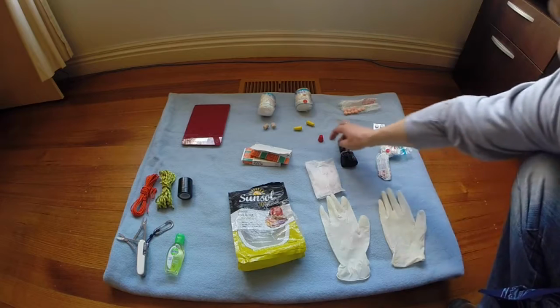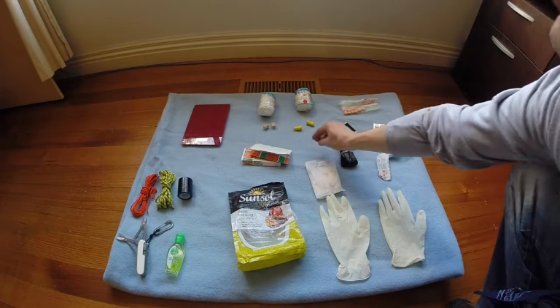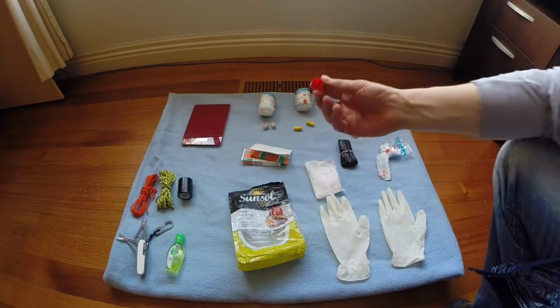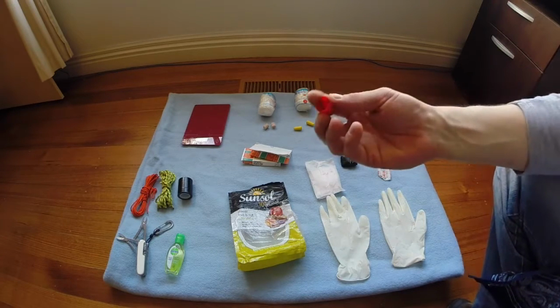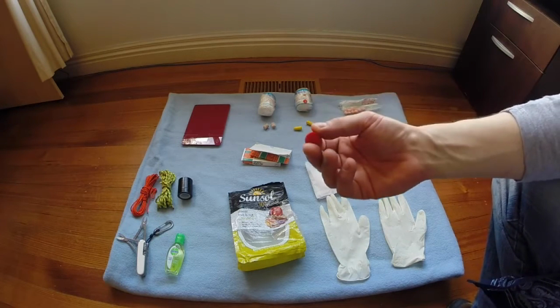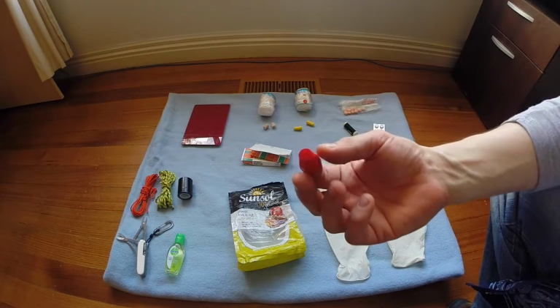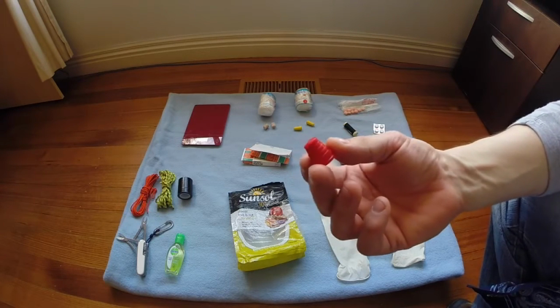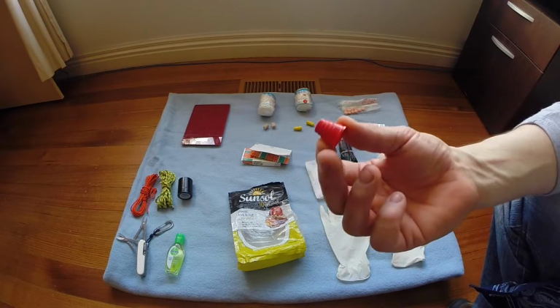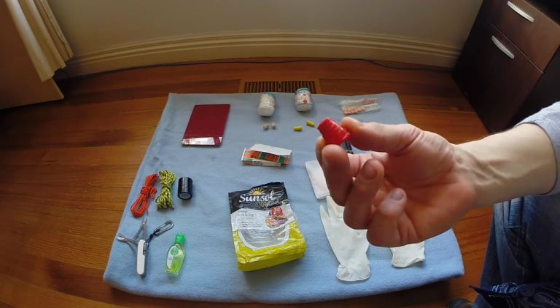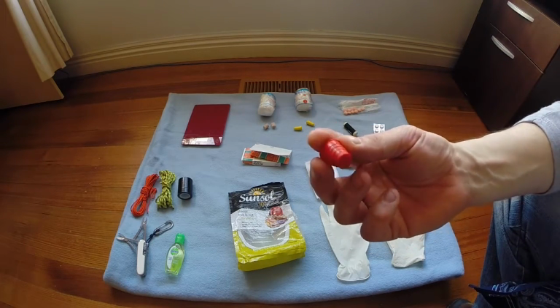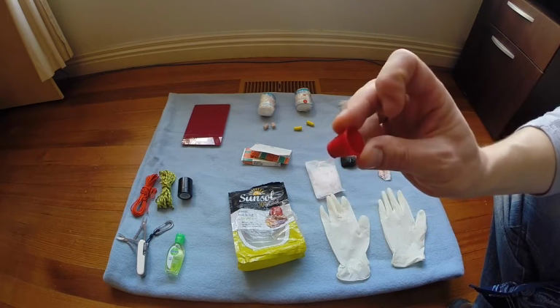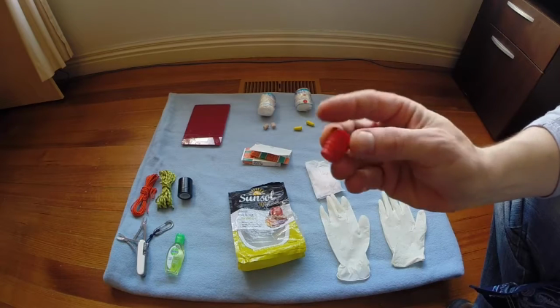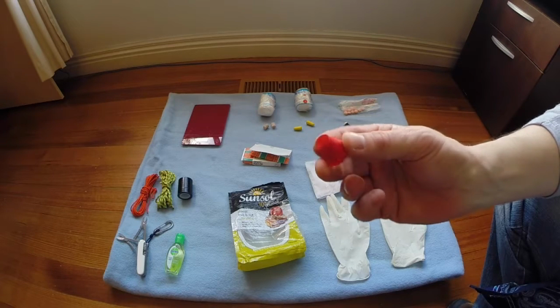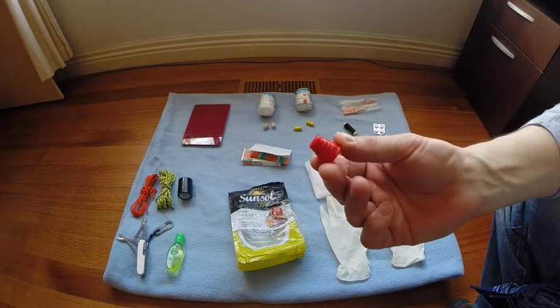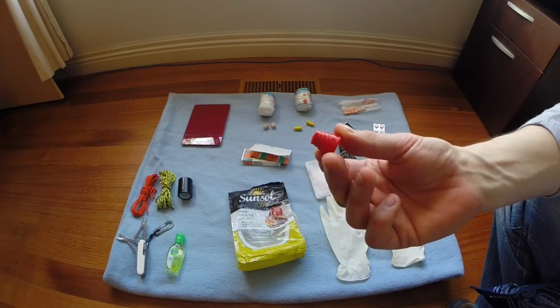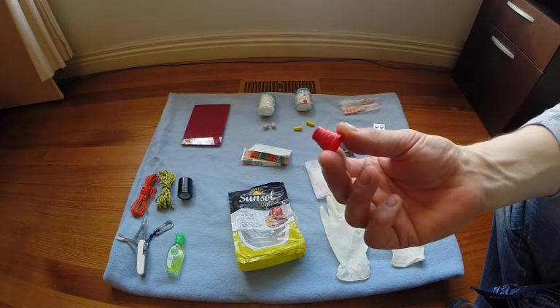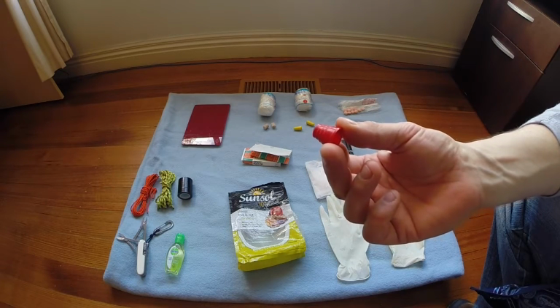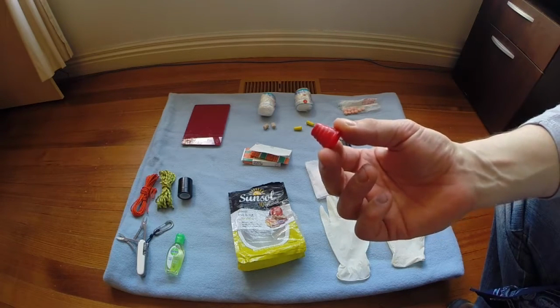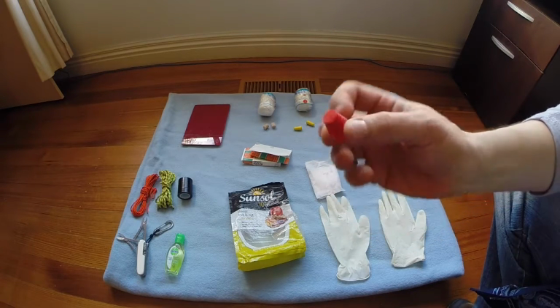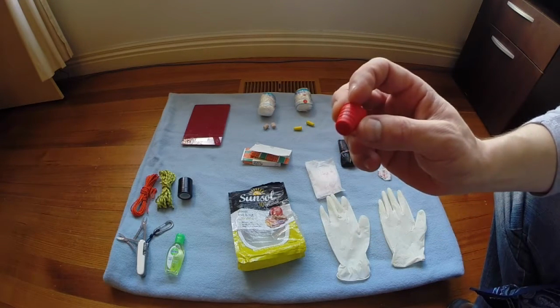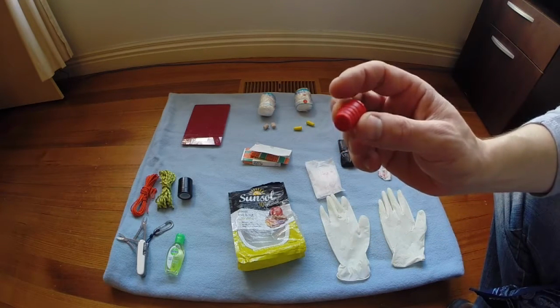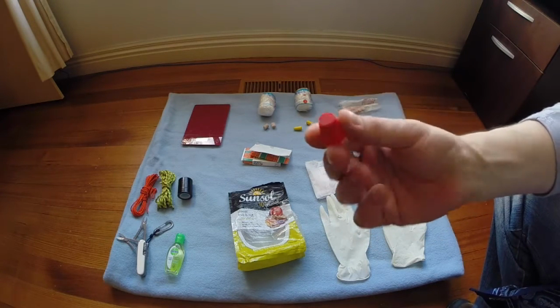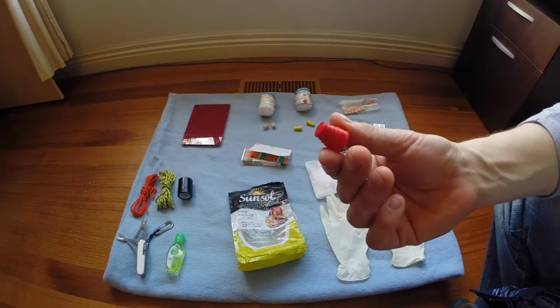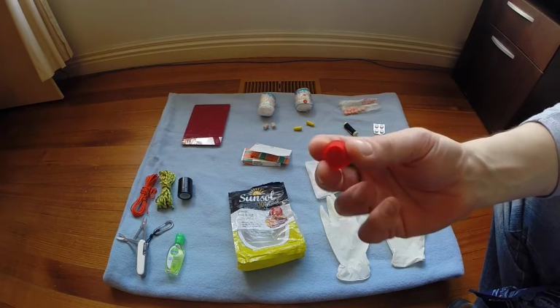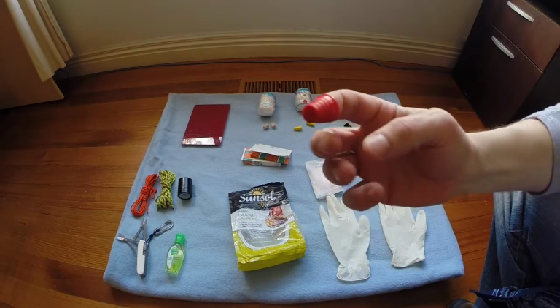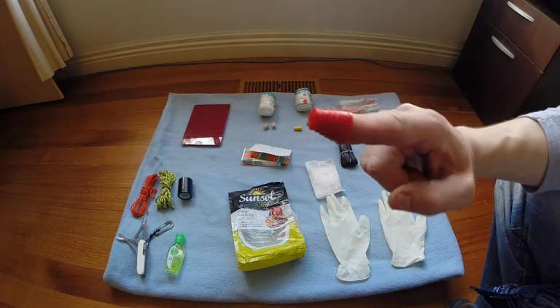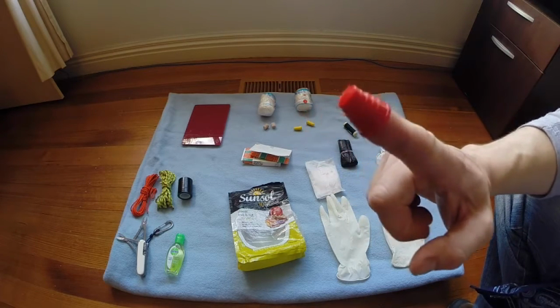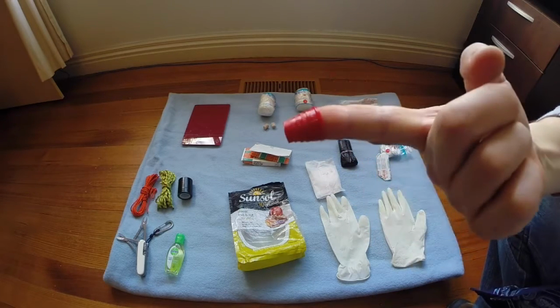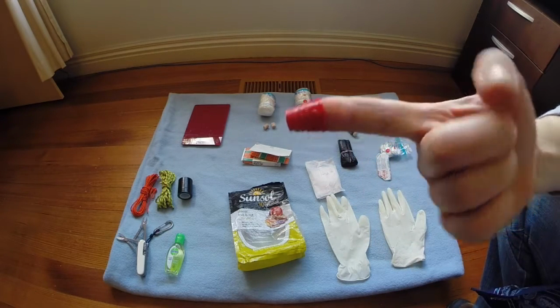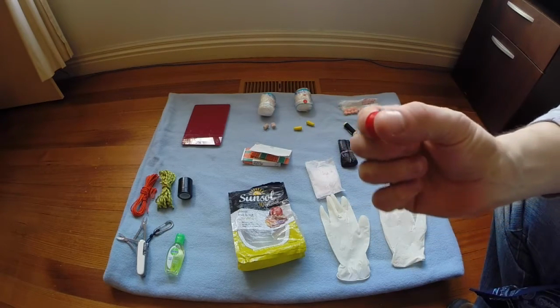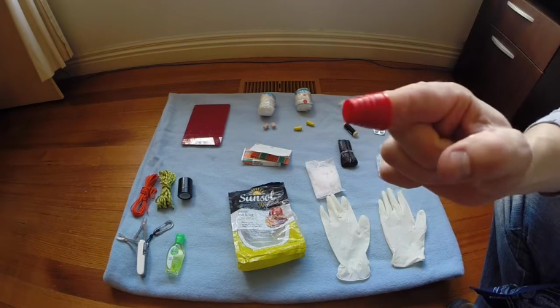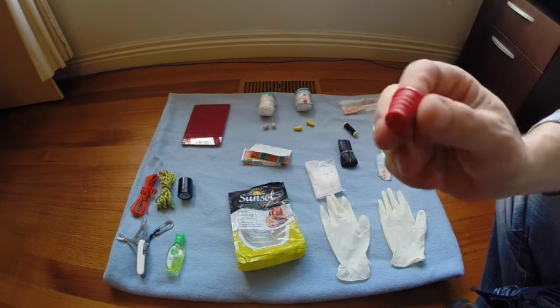Along with the needle and thread, nowadays we're carrying a thimble. So if you have to push the needle through a very hard piece of fabric, such as leather, you can have a lot more force pushing the needle through.